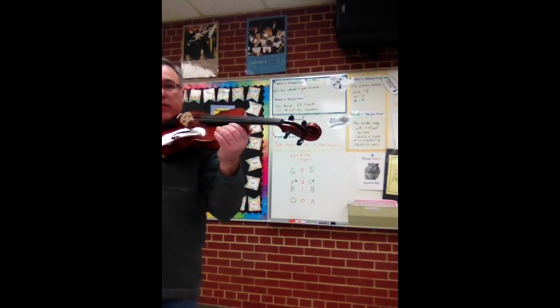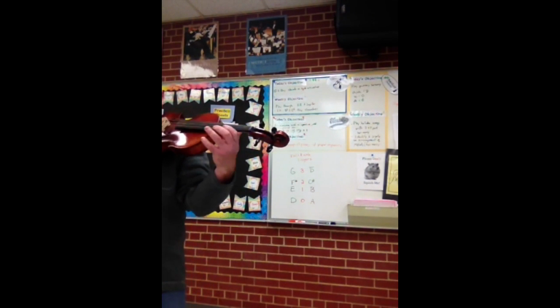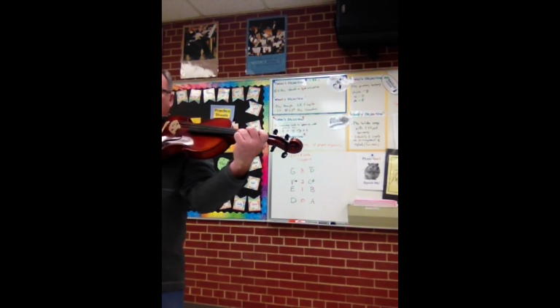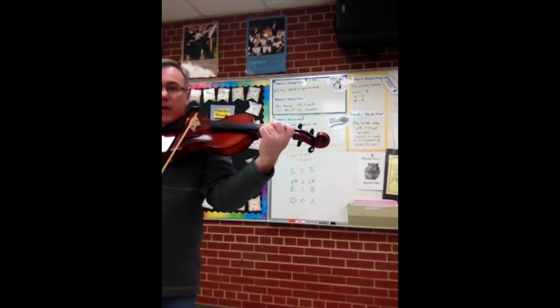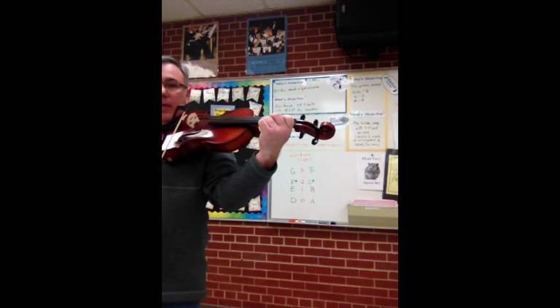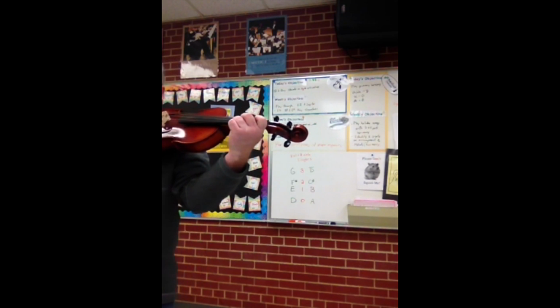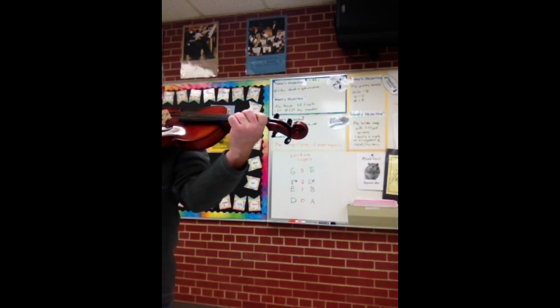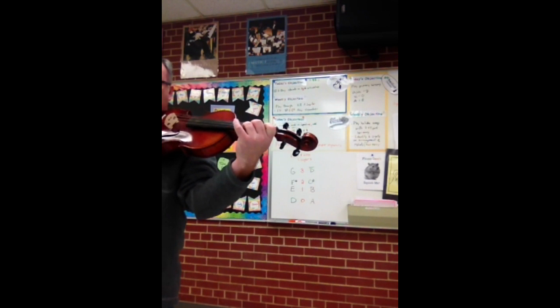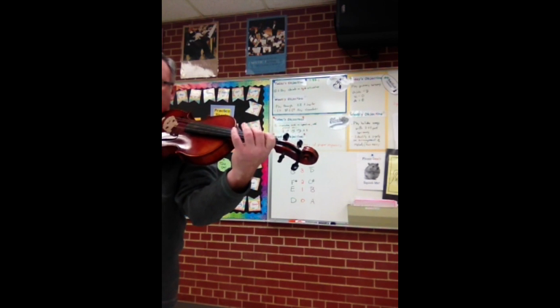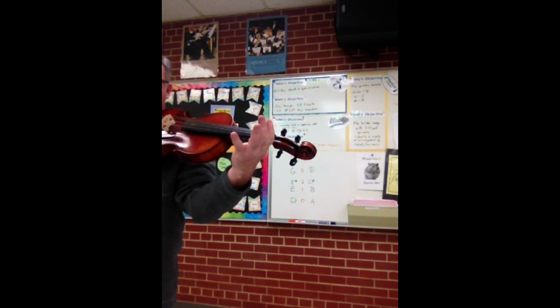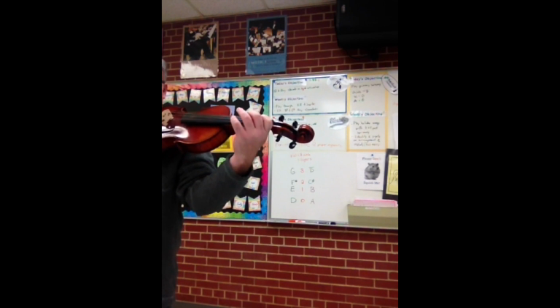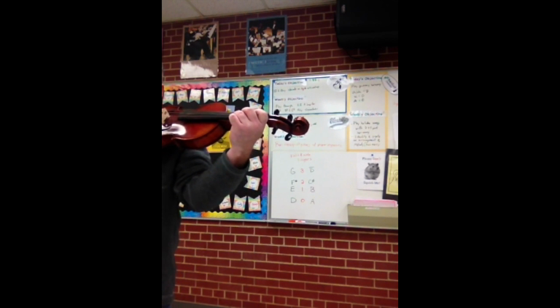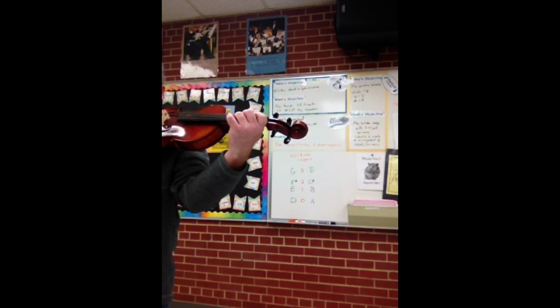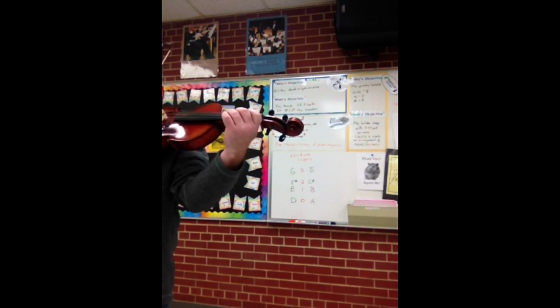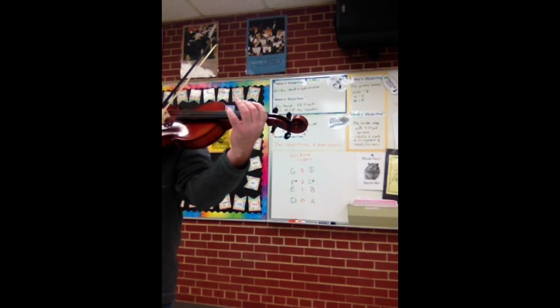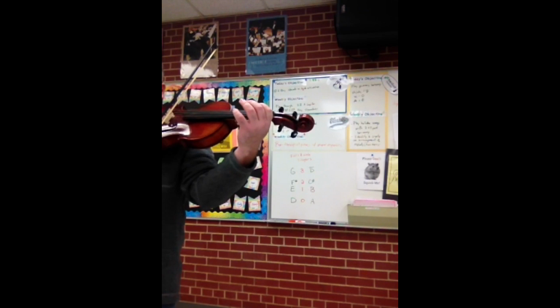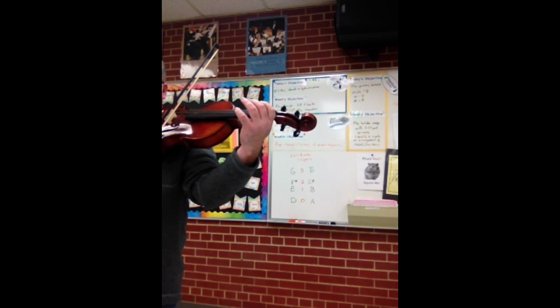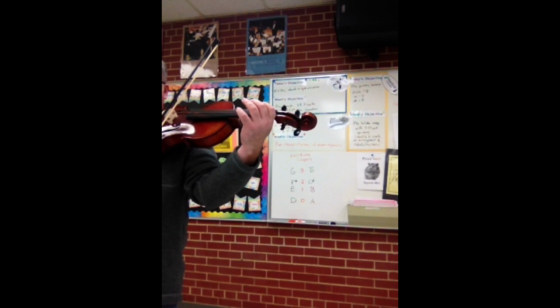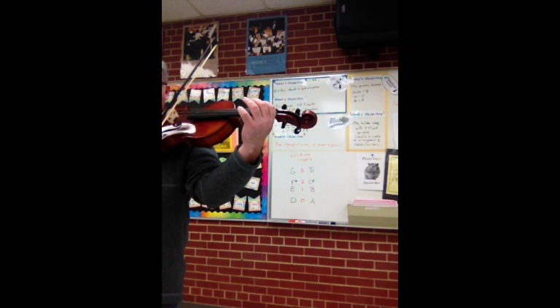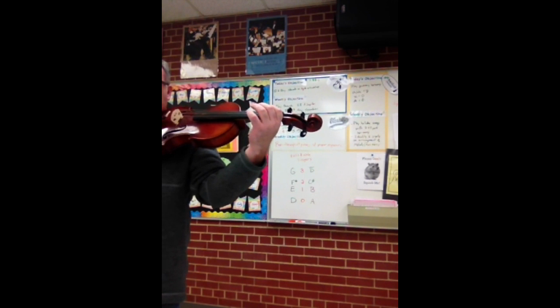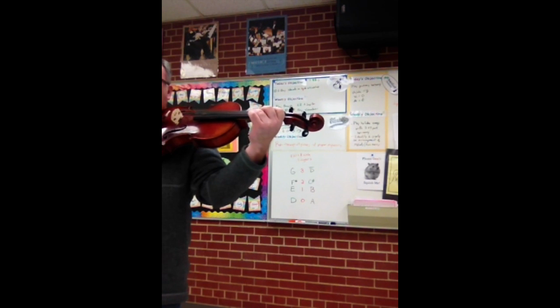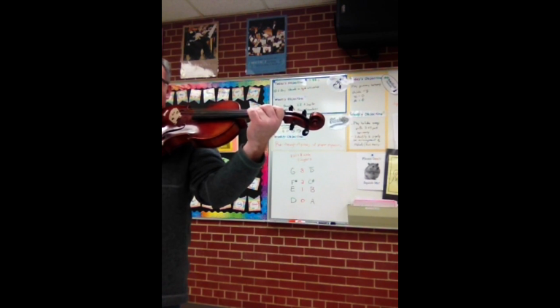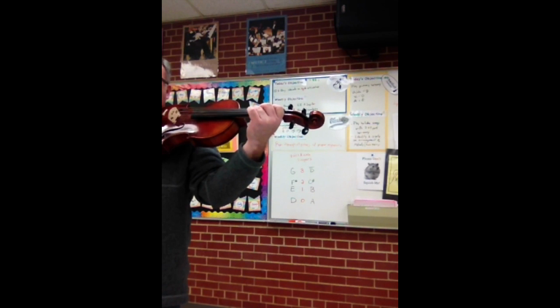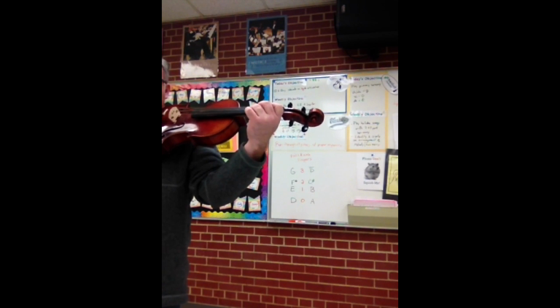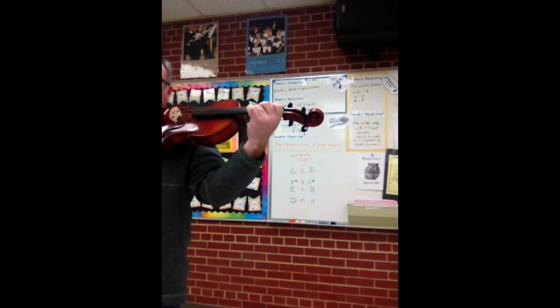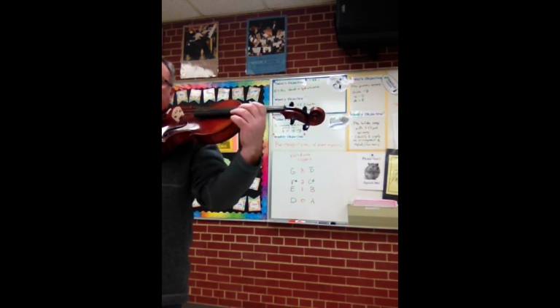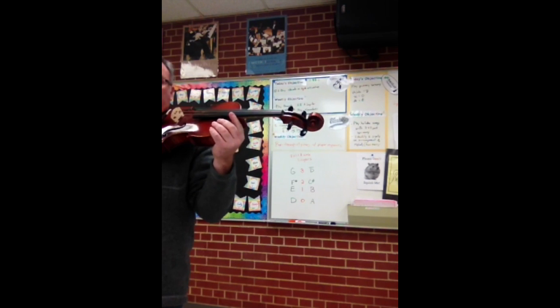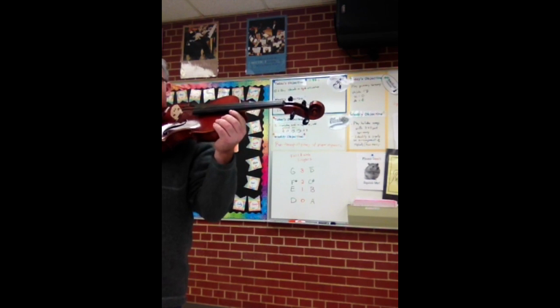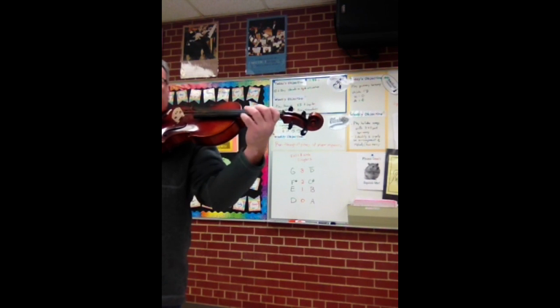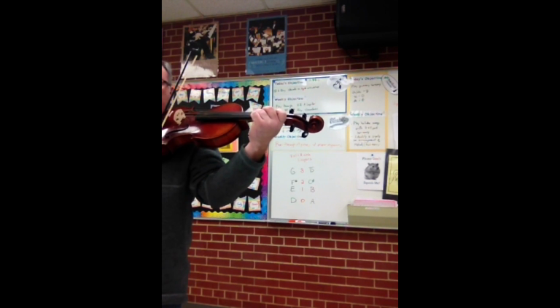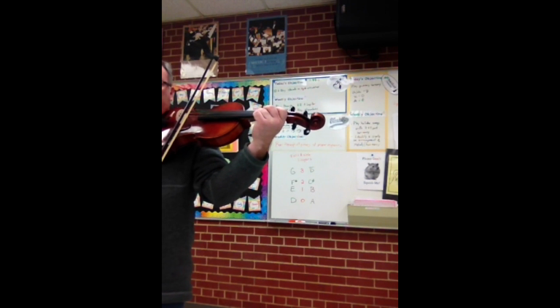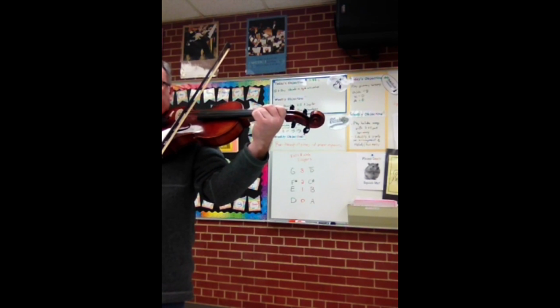I'm not sure if you can see where I'm going to be at. I'm going to try and leave it so you can see my fingers and also see what's on the board. So I'm going to play a rhythm that we're going to call Pepperoni Pizza. There's lots of other names for it, but it's going to start like this.